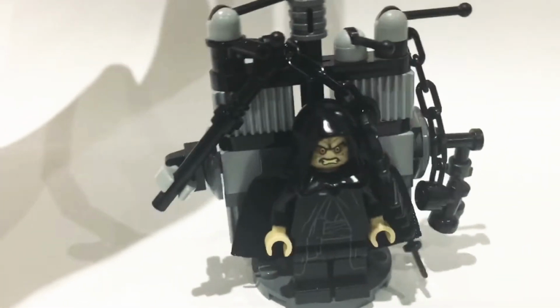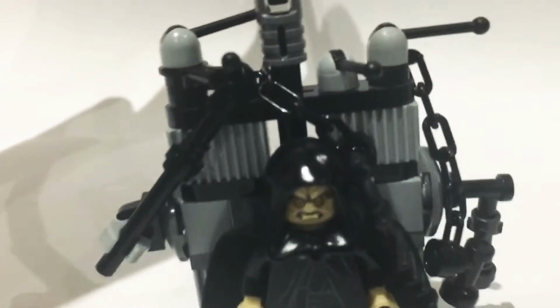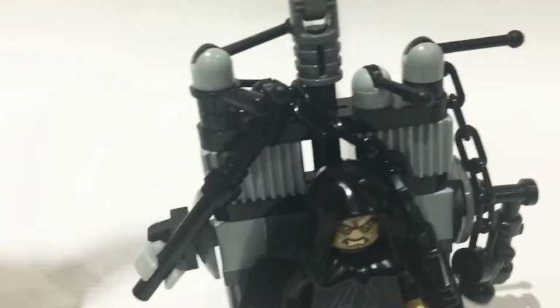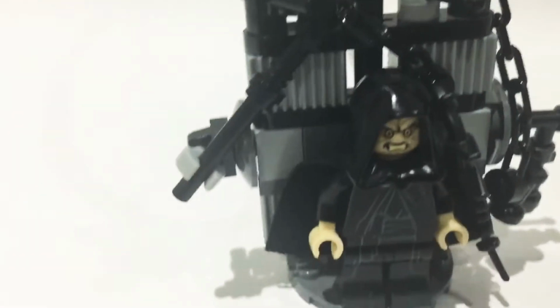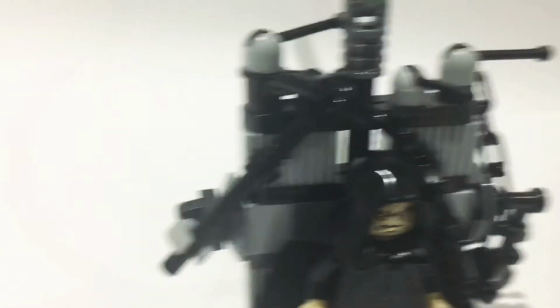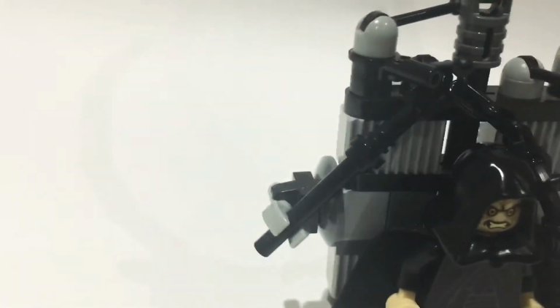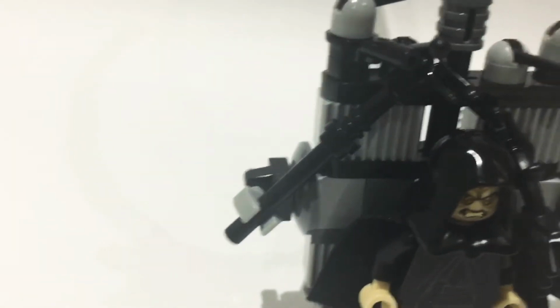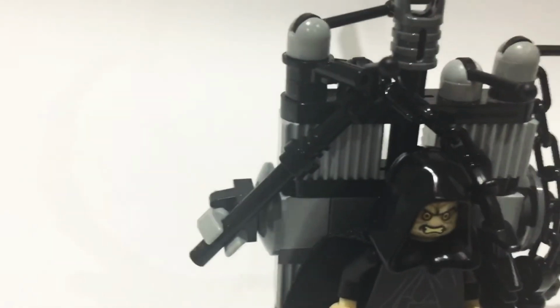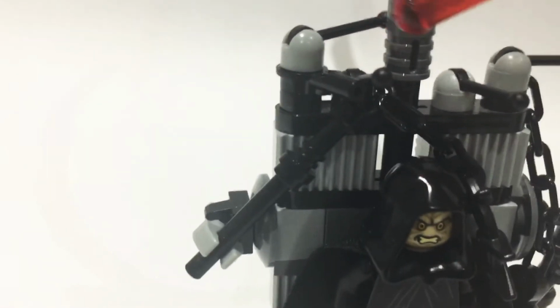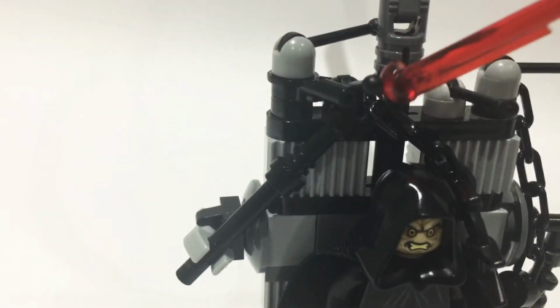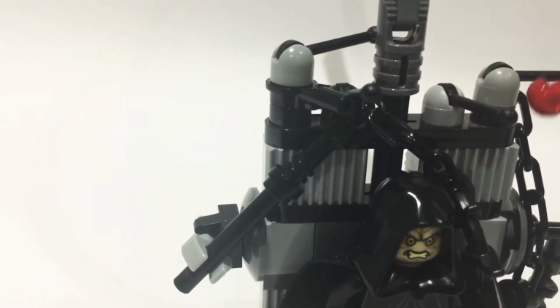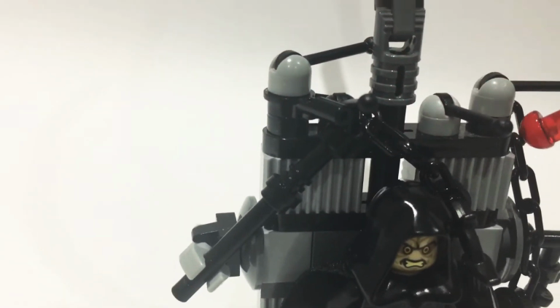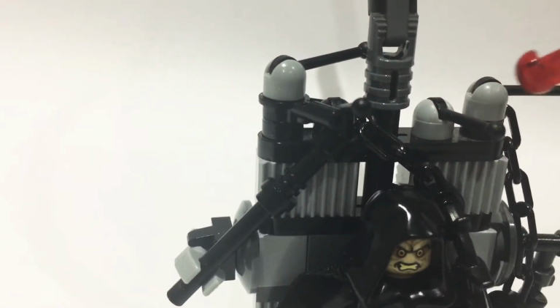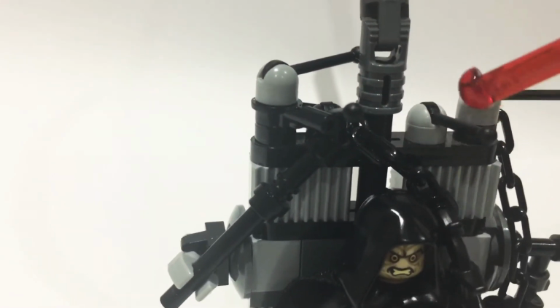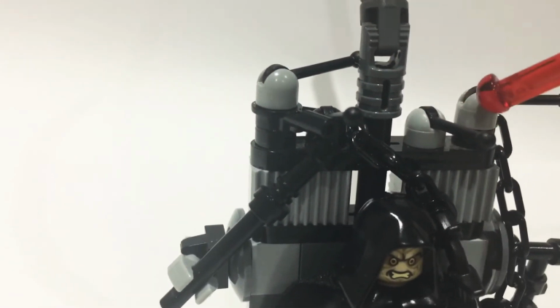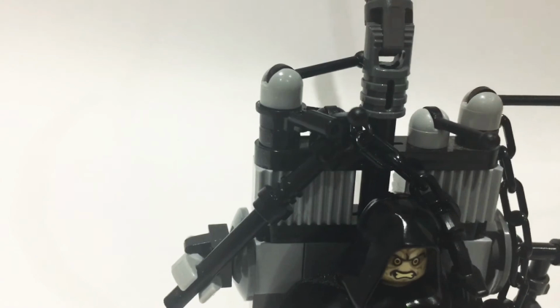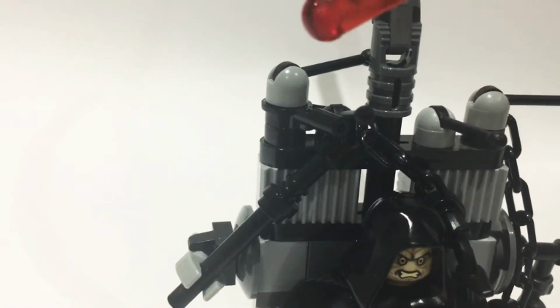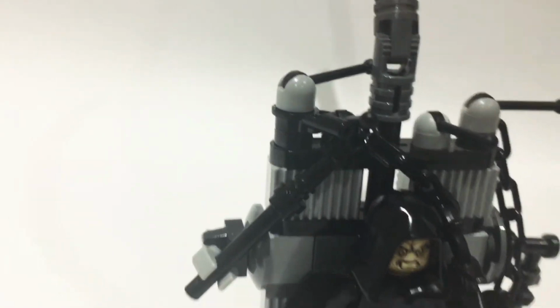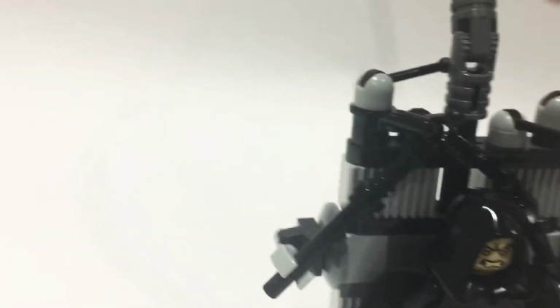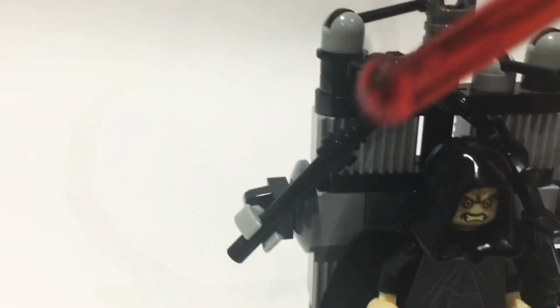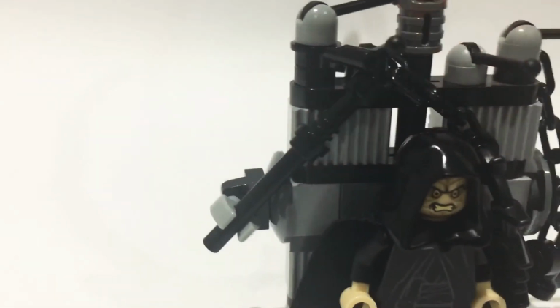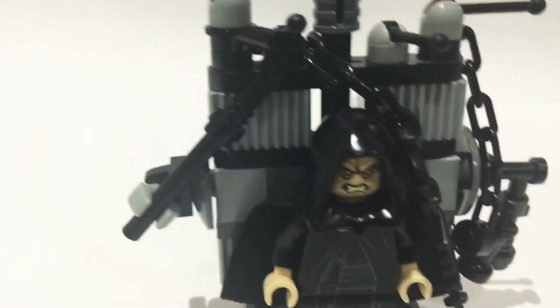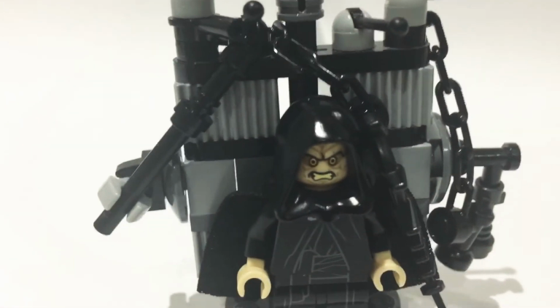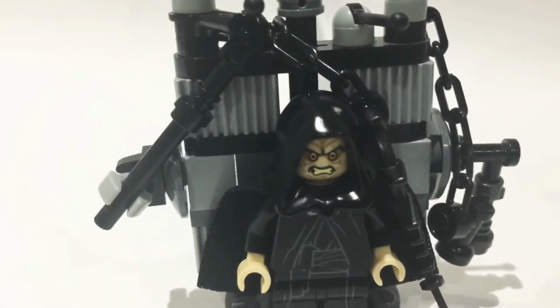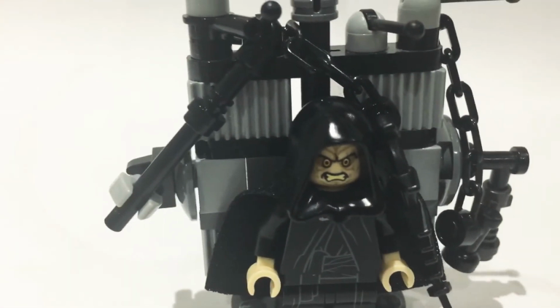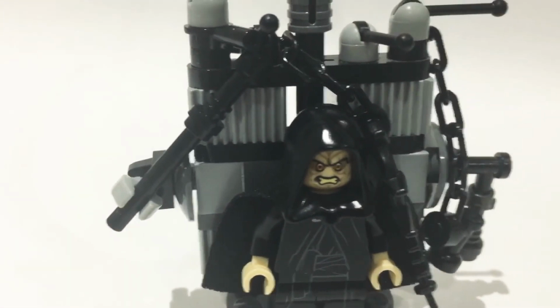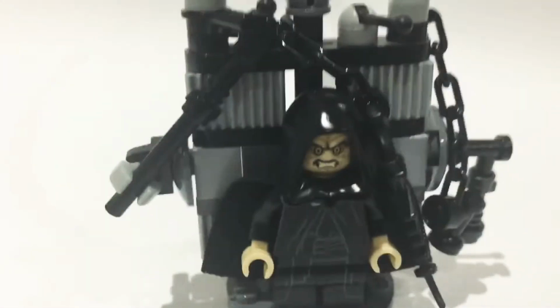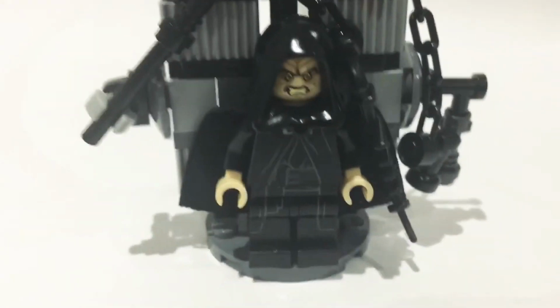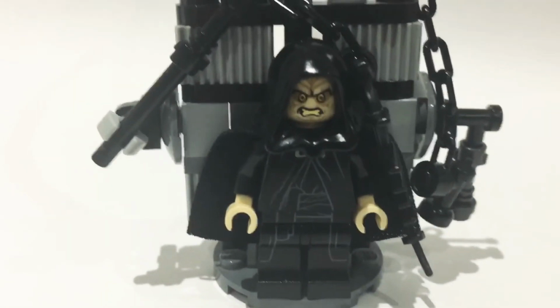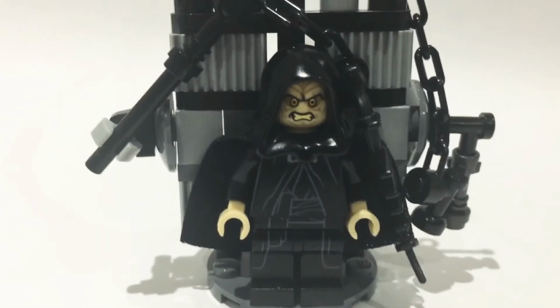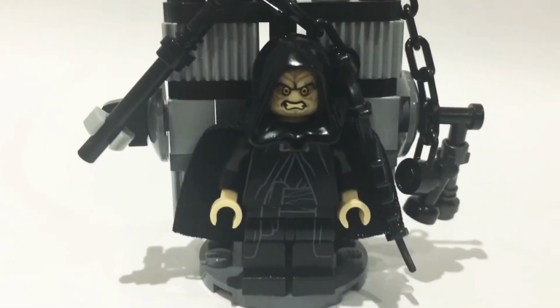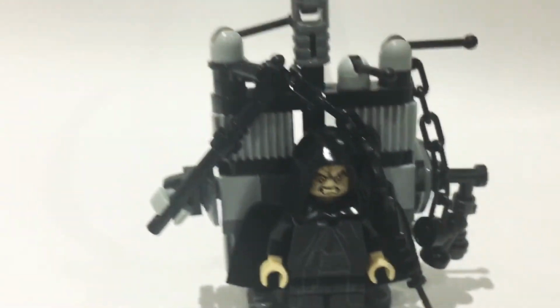For example, I added a chain here, a chain there, another chain over there, two levers, a third lever — just a stick — and loads of great details, and I think it looks really nice.